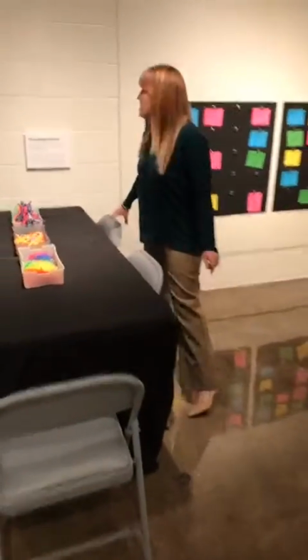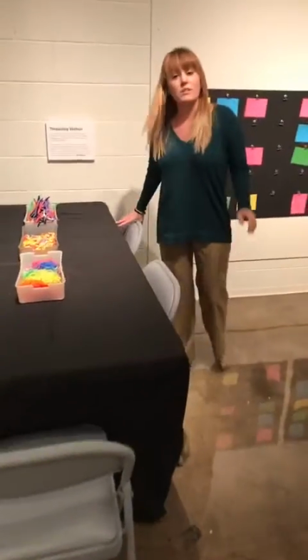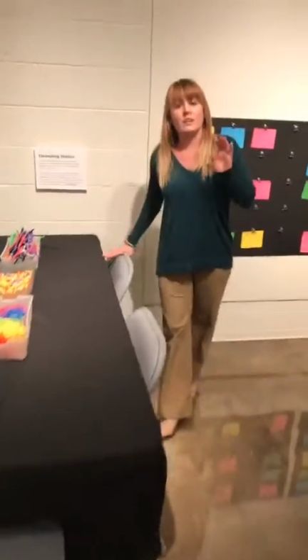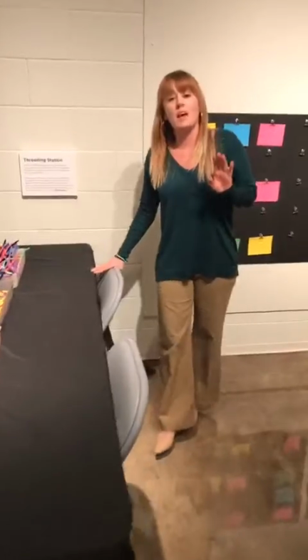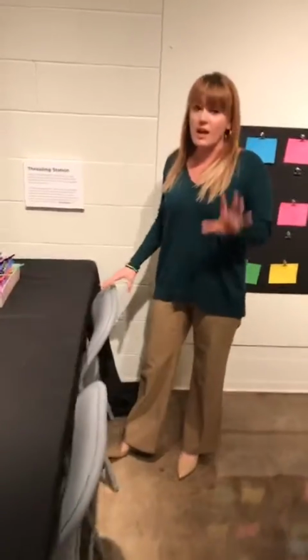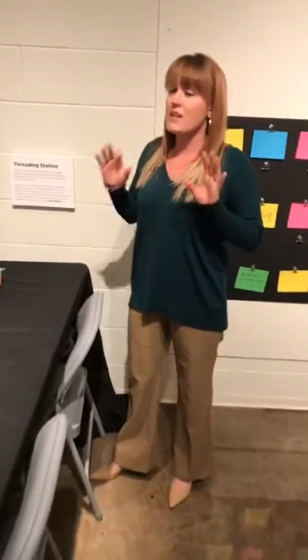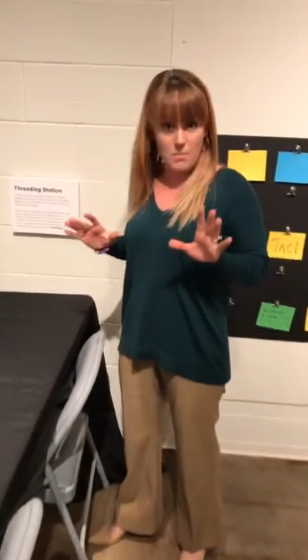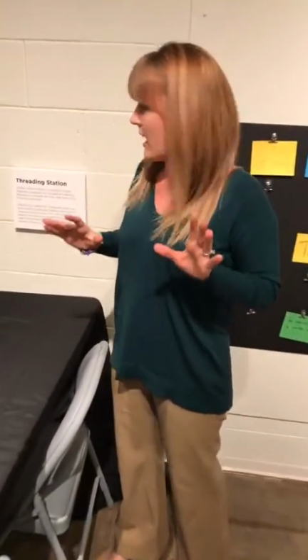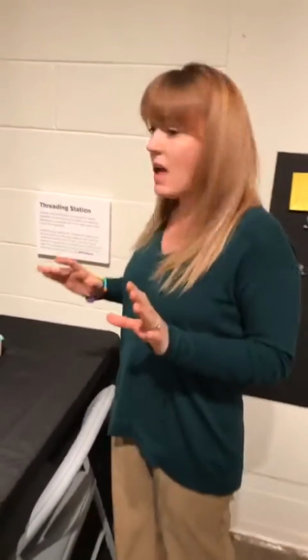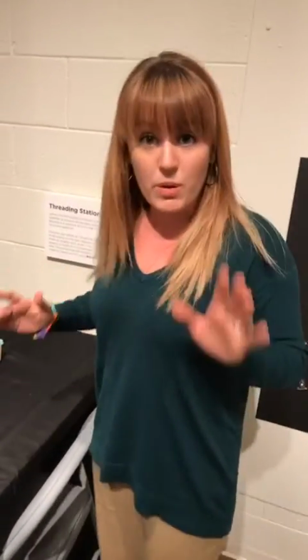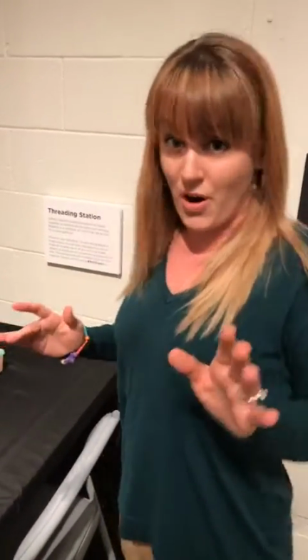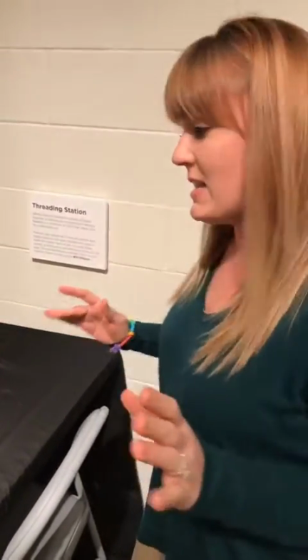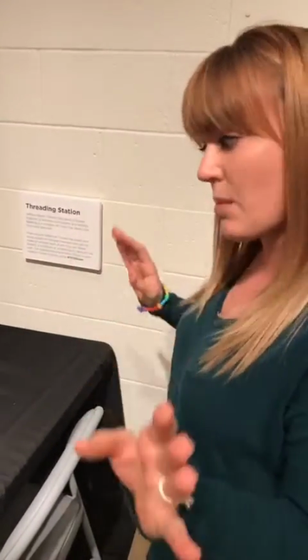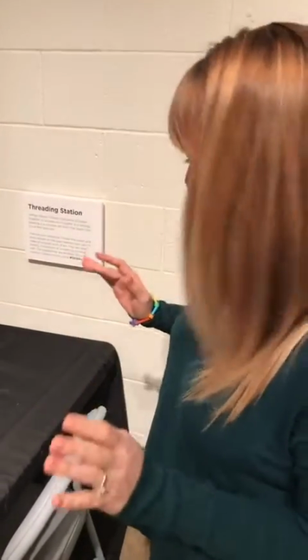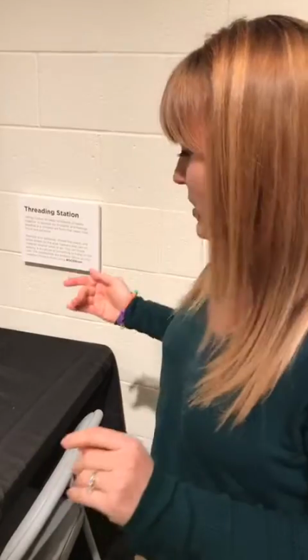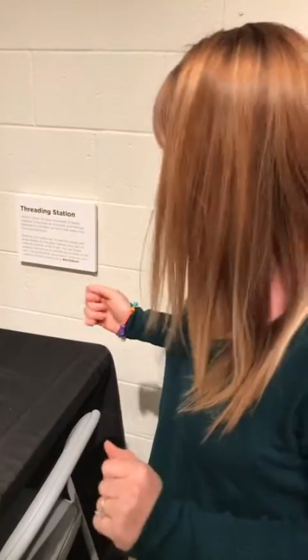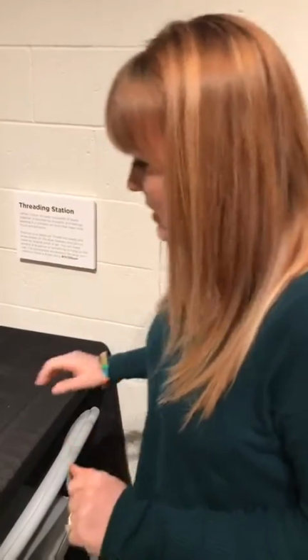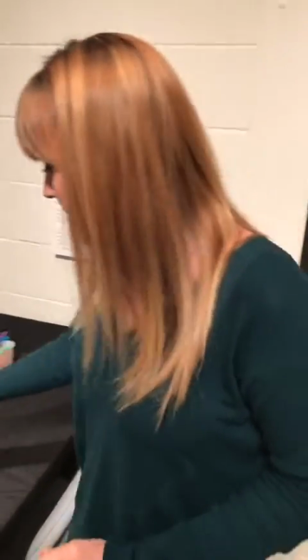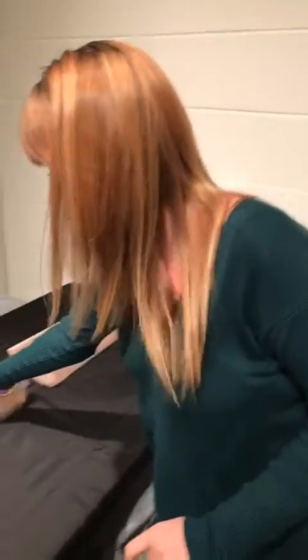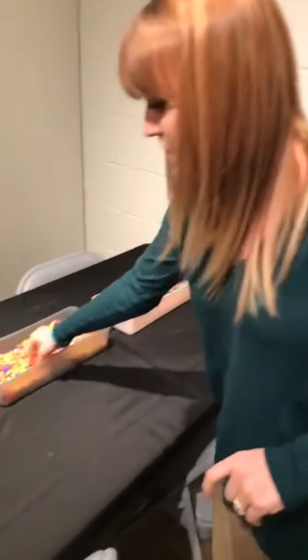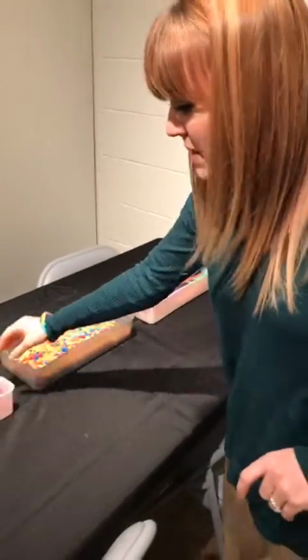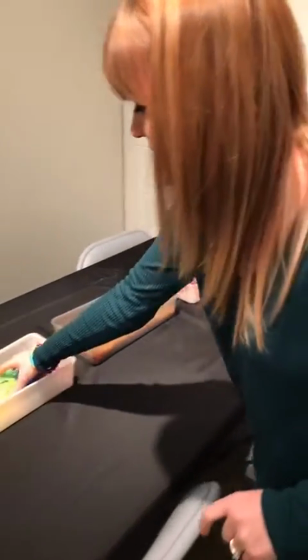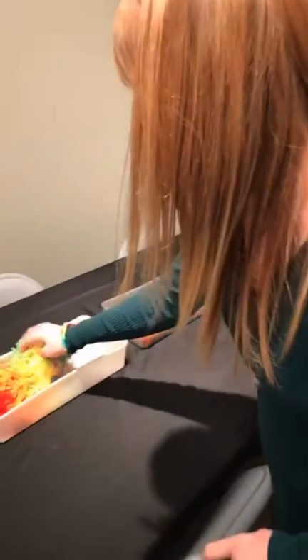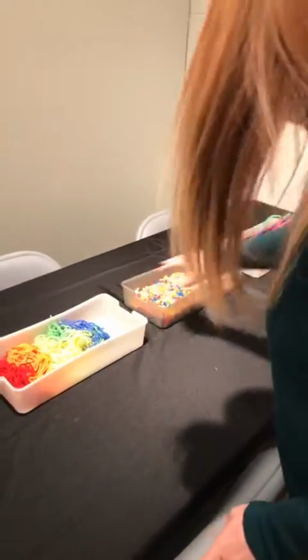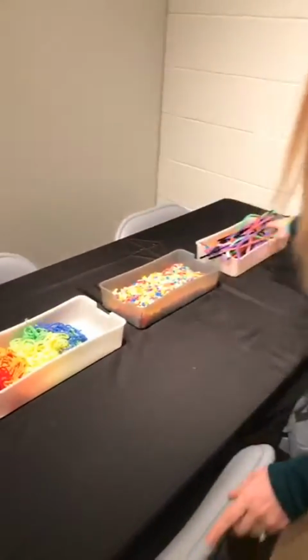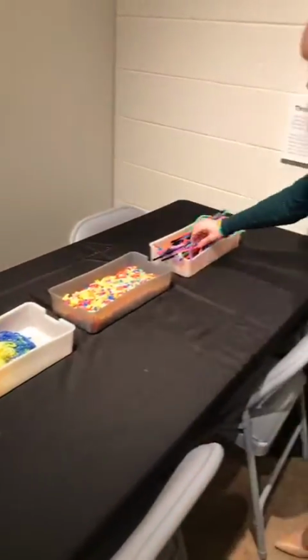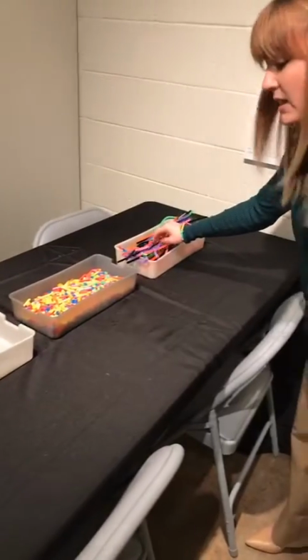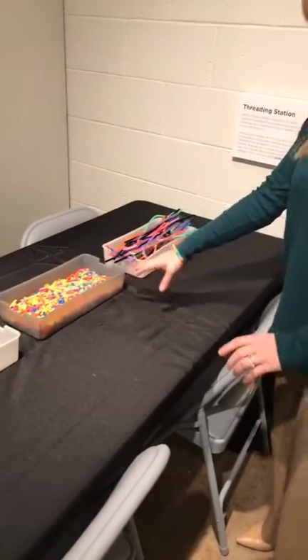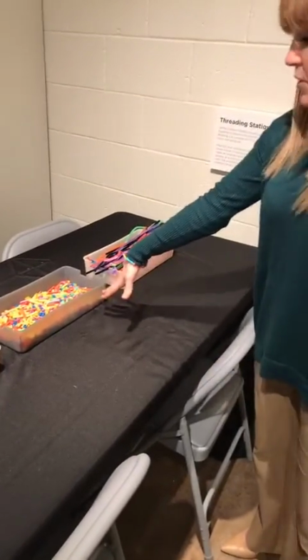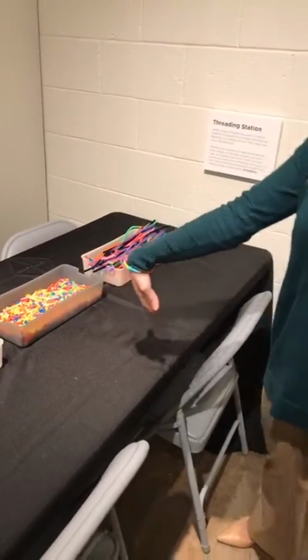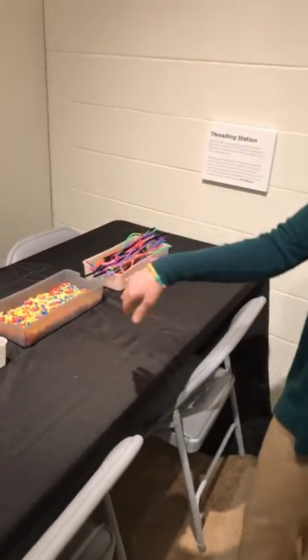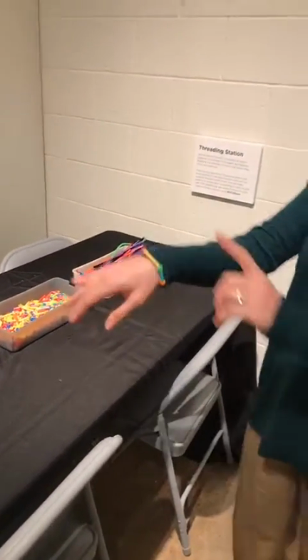Jeffrey Gibson has a lot of fantastic beadwork in his exhibition, and we wanted our kids — and some adults — to enjoy that as well. Here at our beading station we have beads, yarn, and pipe cleaners for them to create their own works of art.